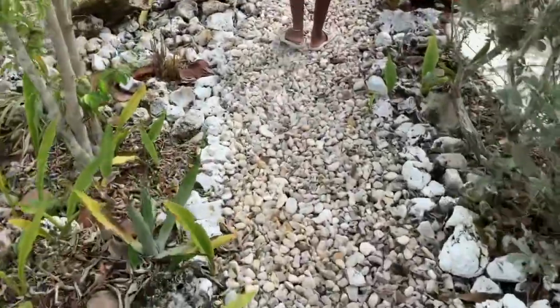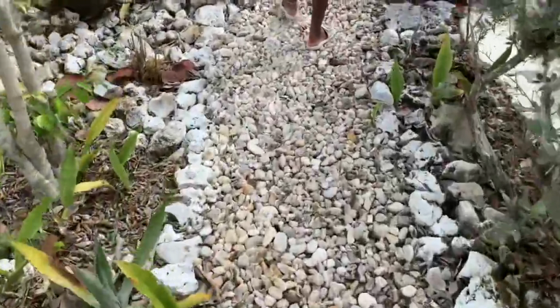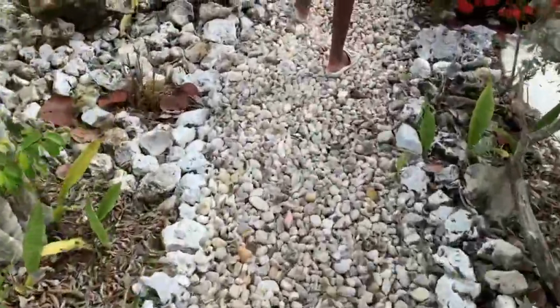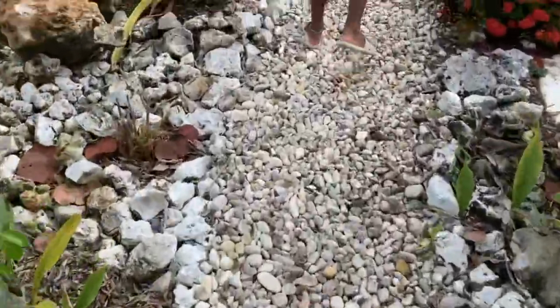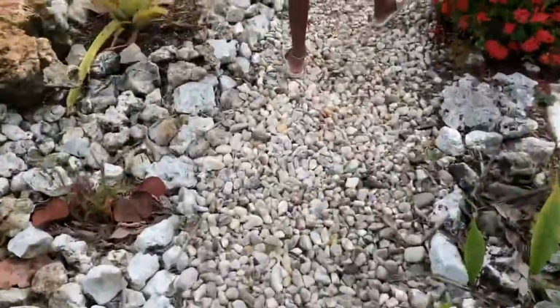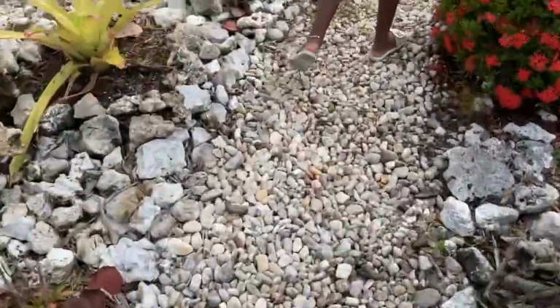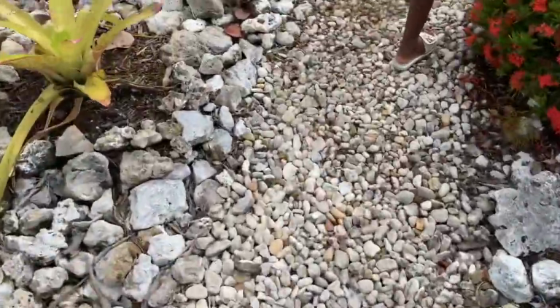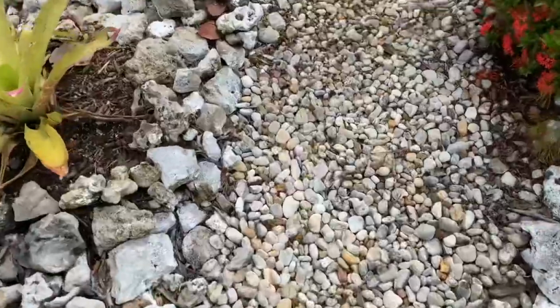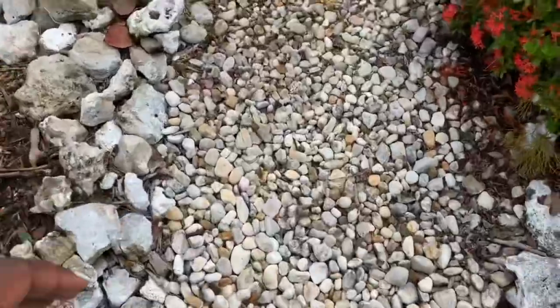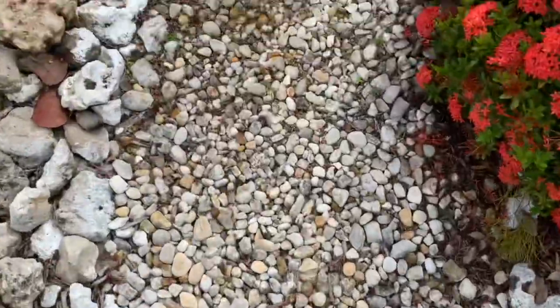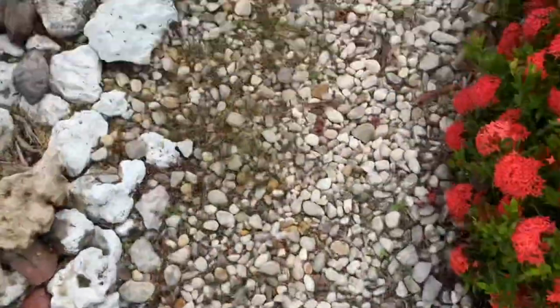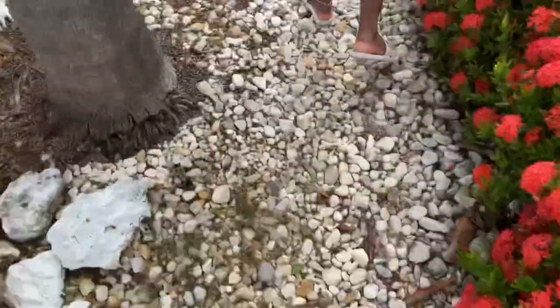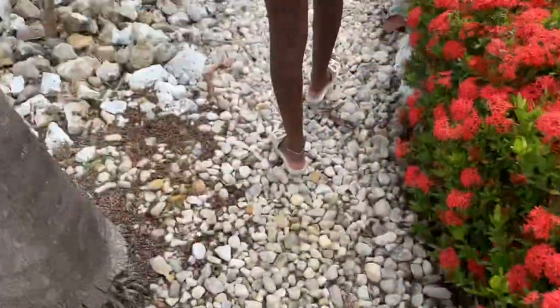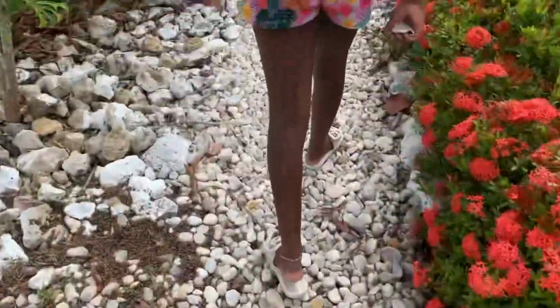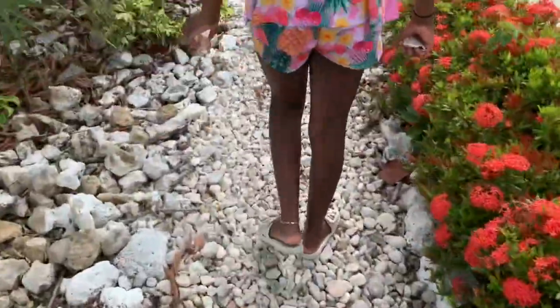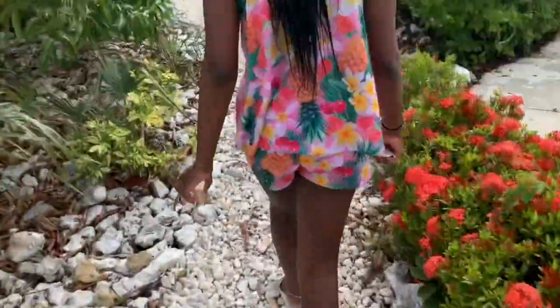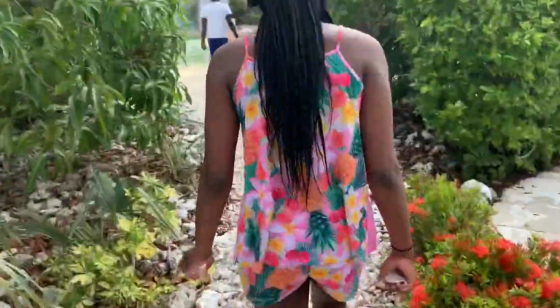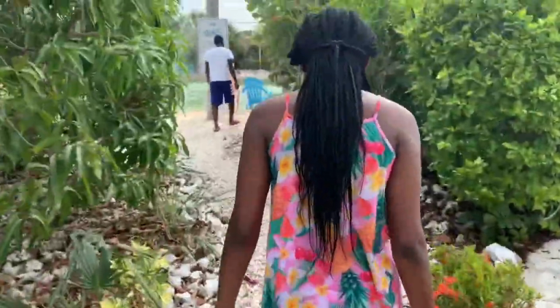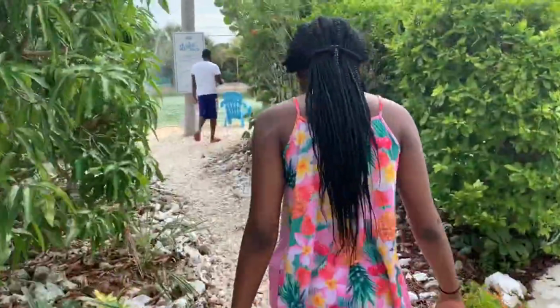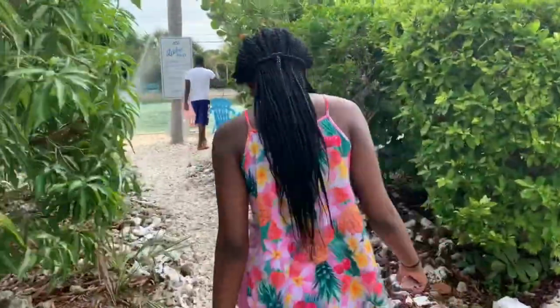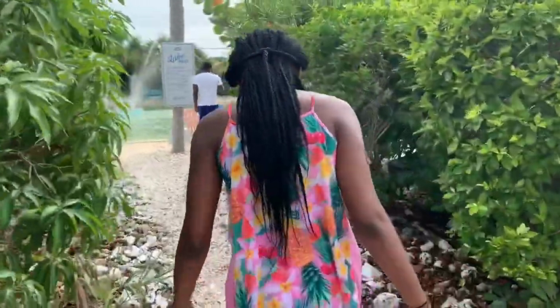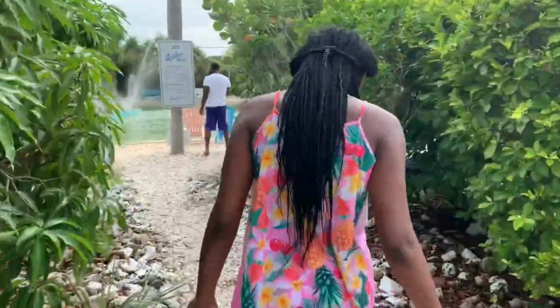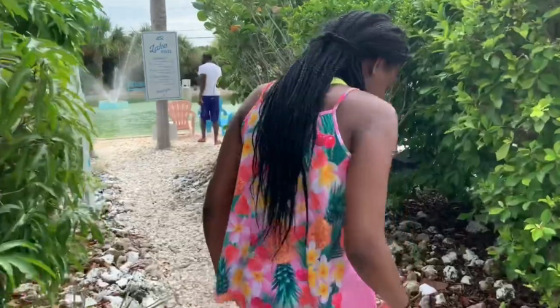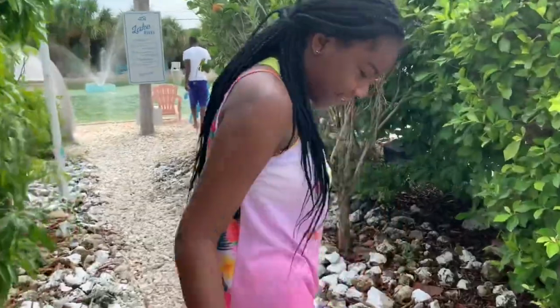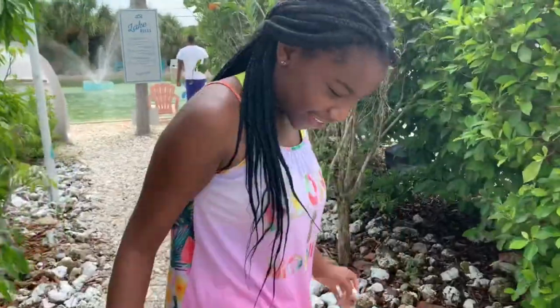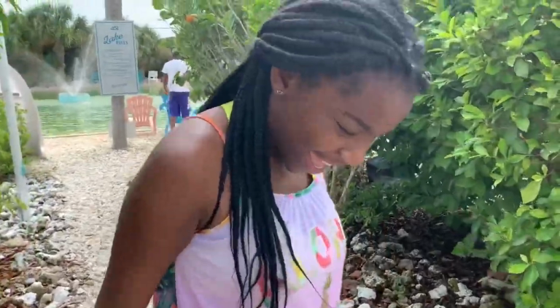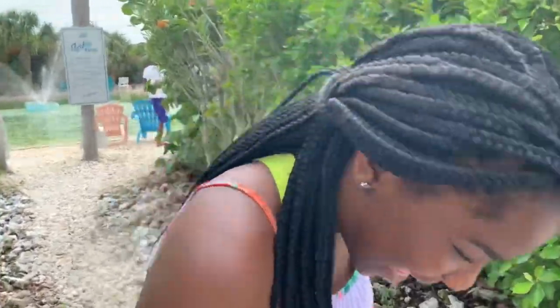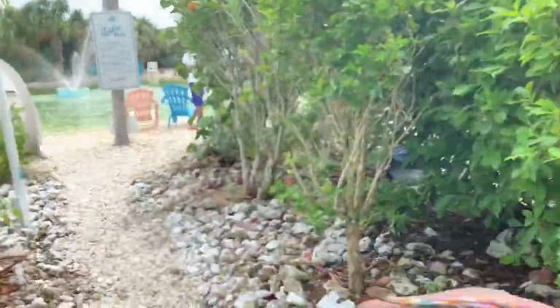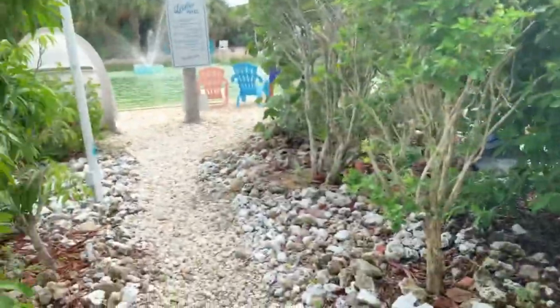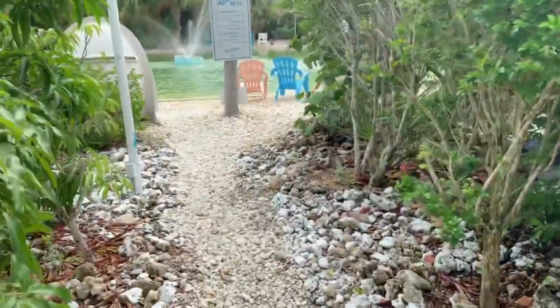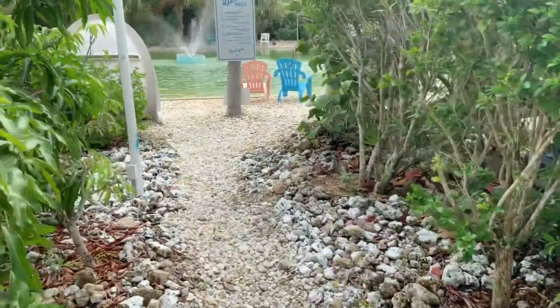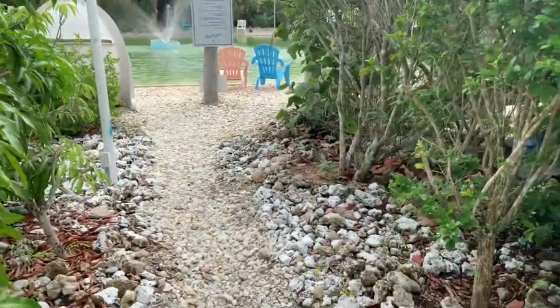Excuse all the crunching of the rocks, but it's like a little rock trail. That's Kiani — say hi, Yanni! And that's my husband up there.